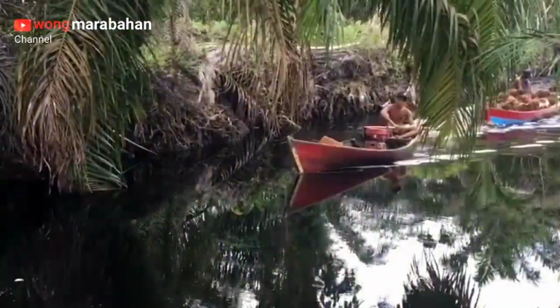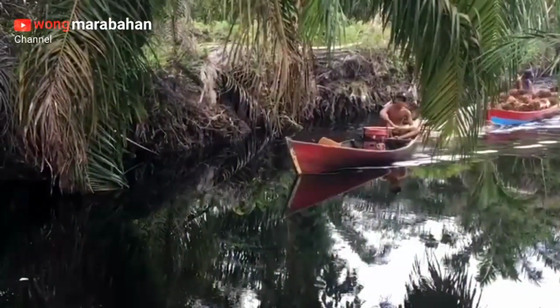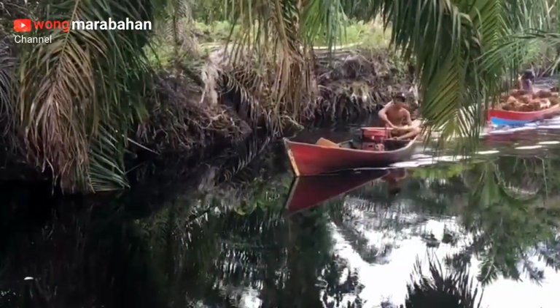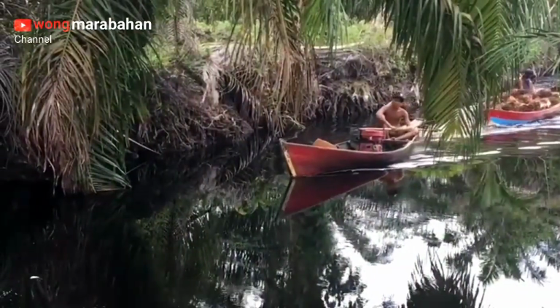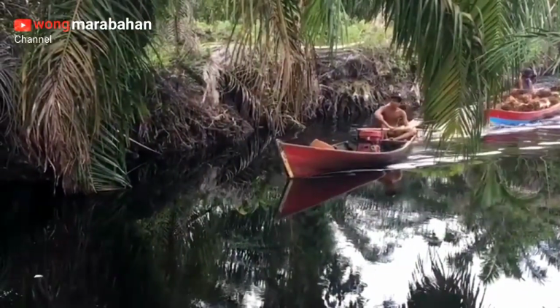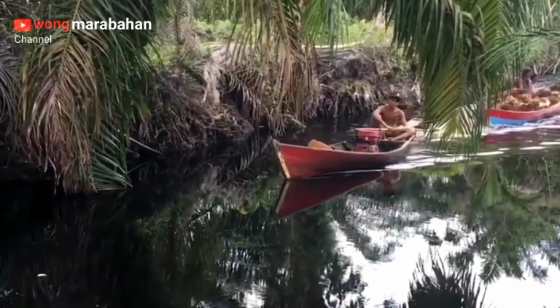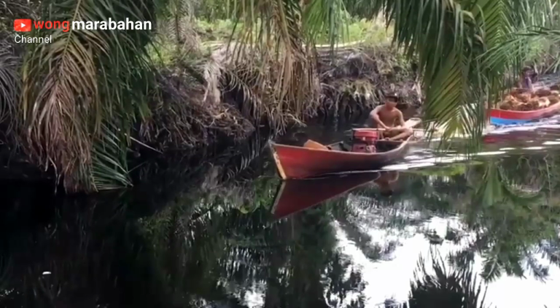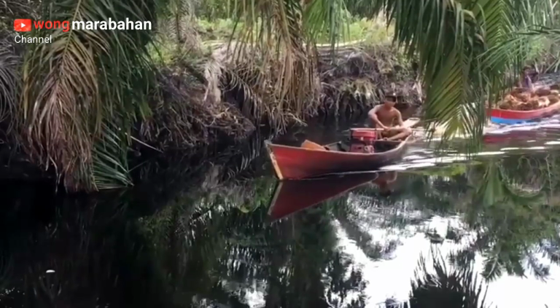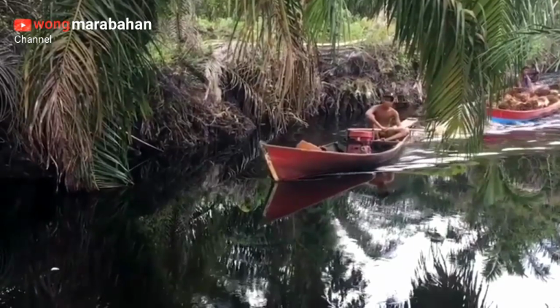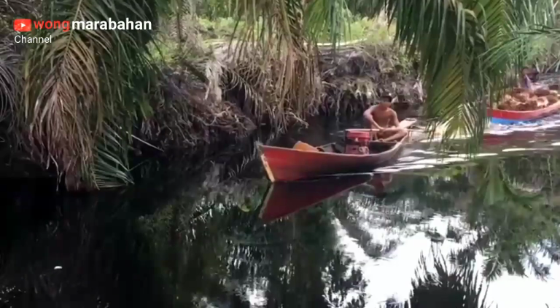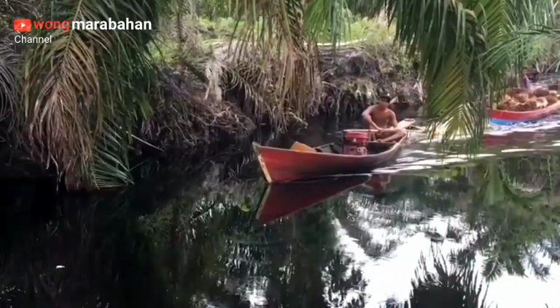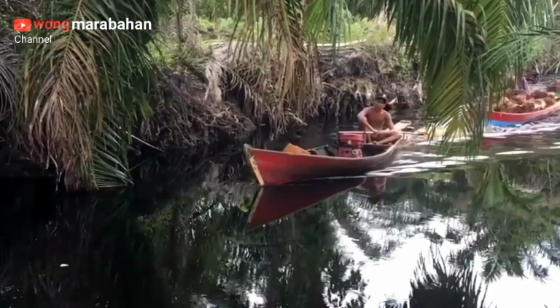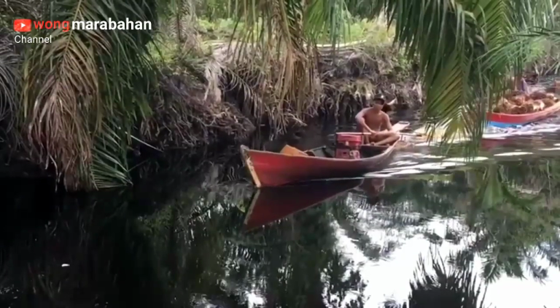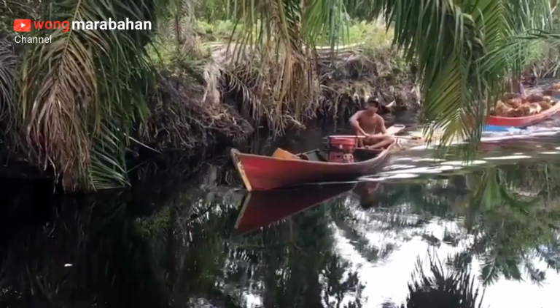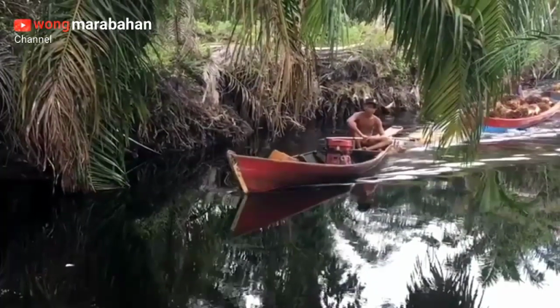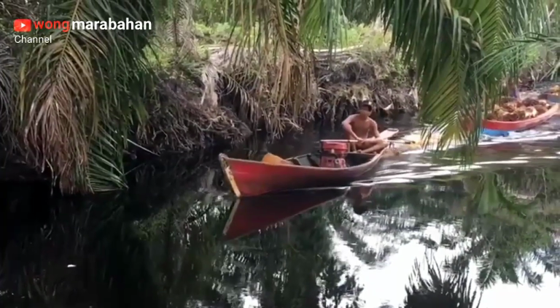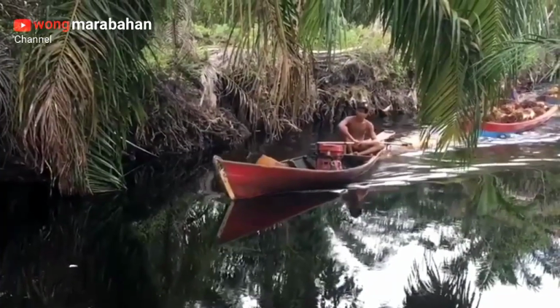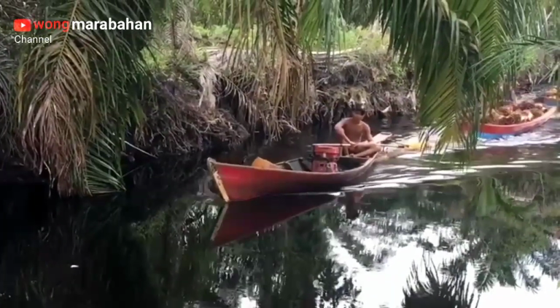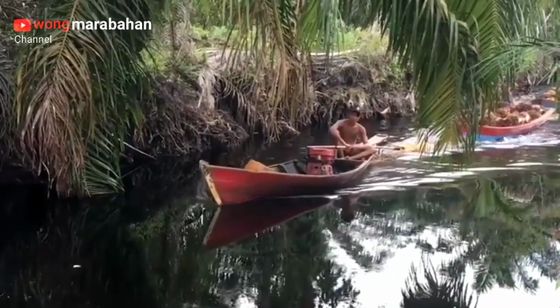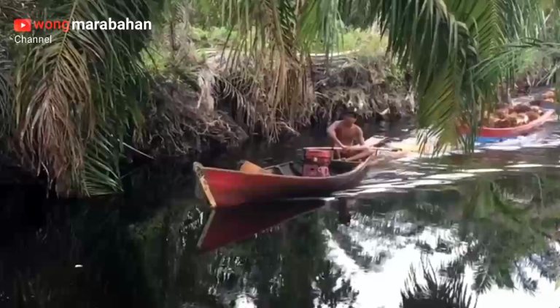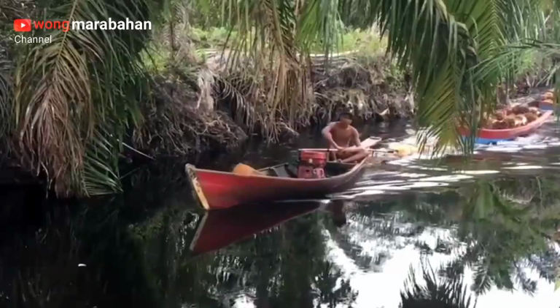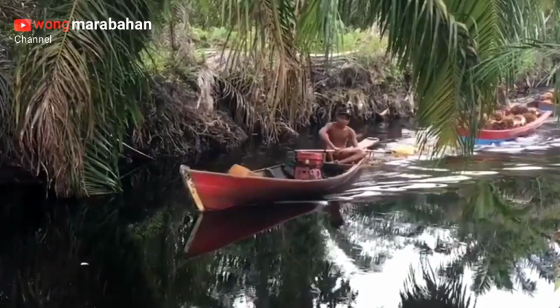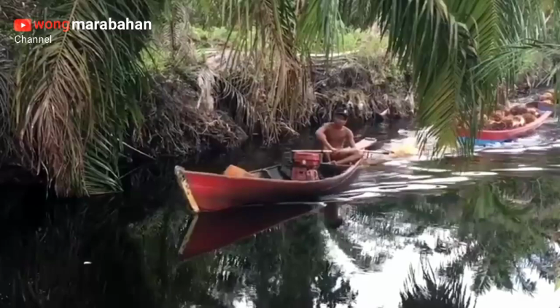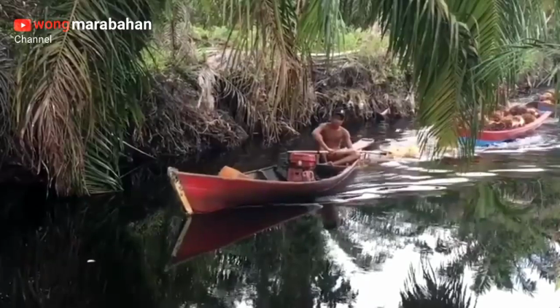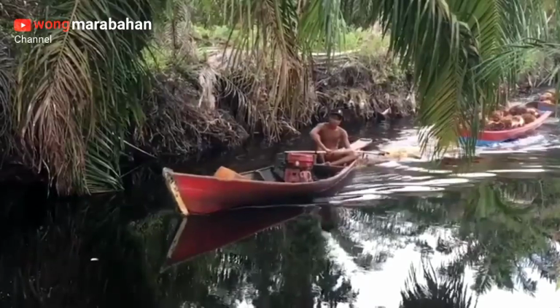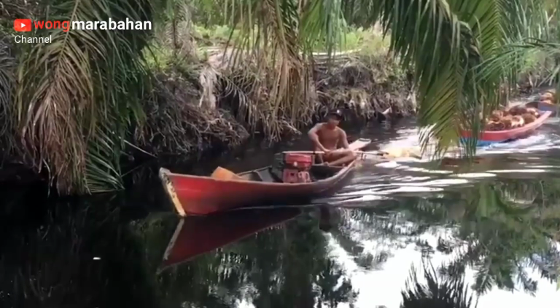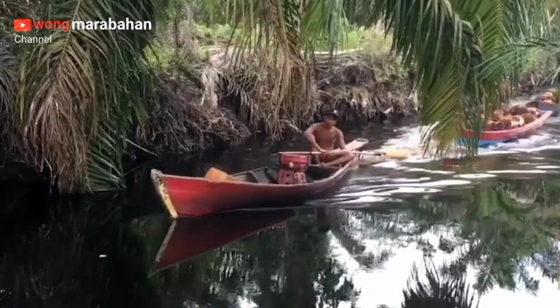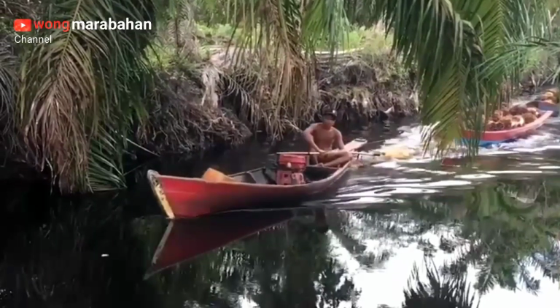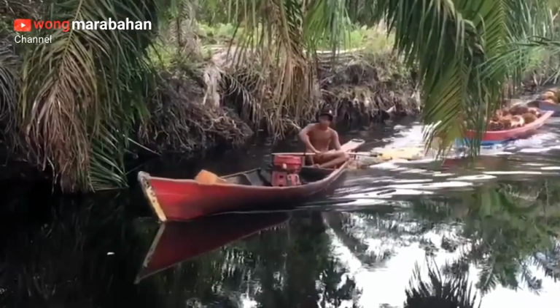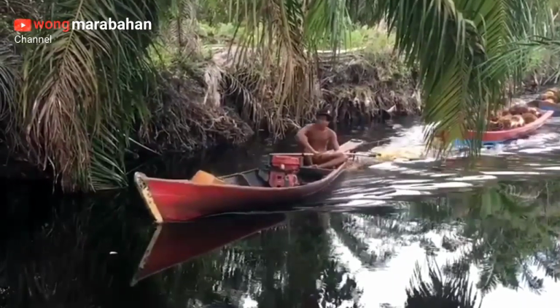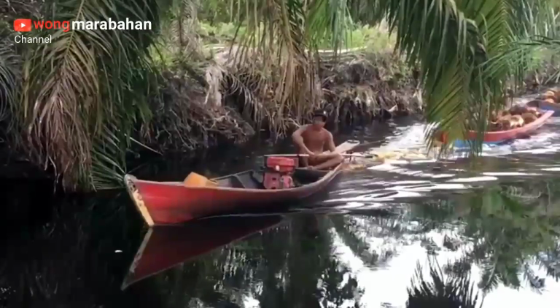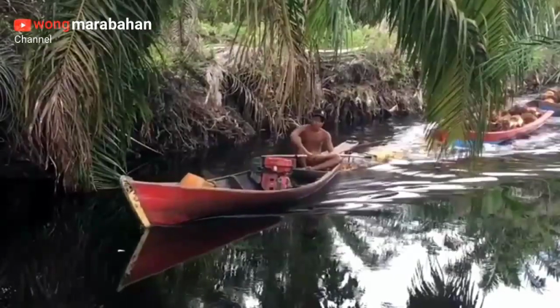Untuk area gambut bisa menggunakan sampan seperti ini. Tapi tidak bisa terbayangkan kalau kemarau panjang, apalagi bila tidak bisa menjaga ketinggian air yang ada.